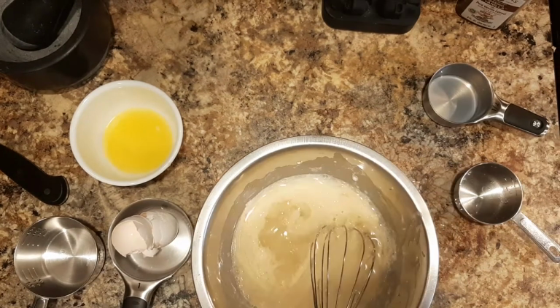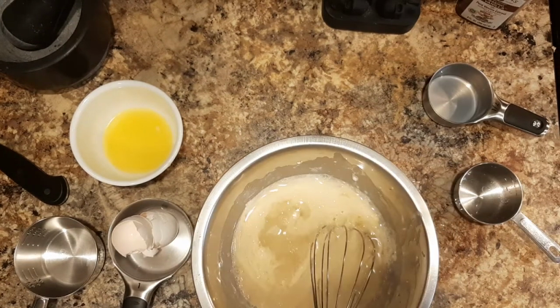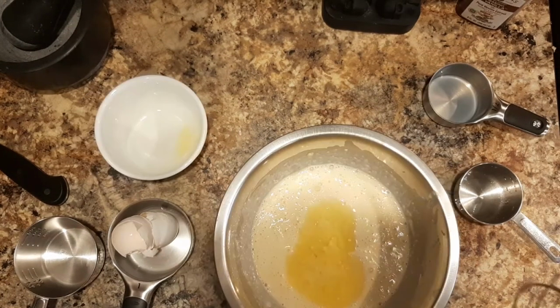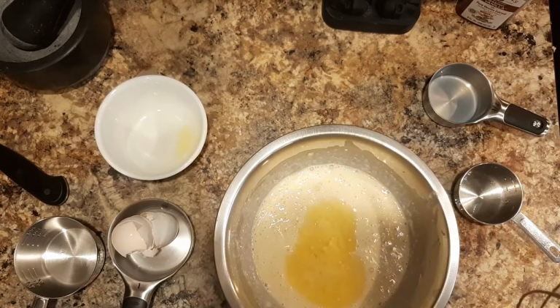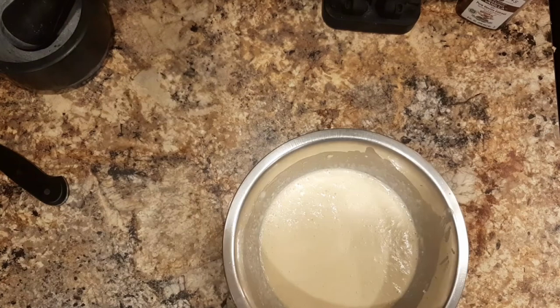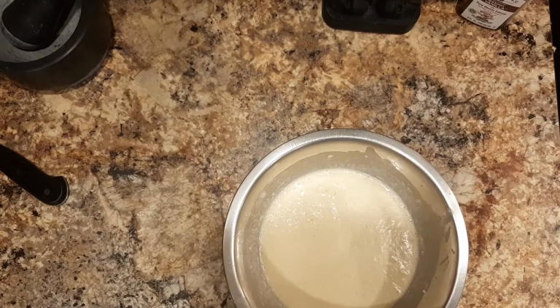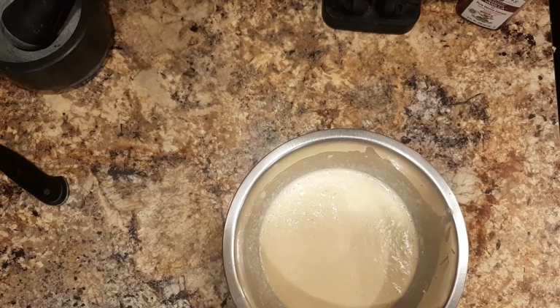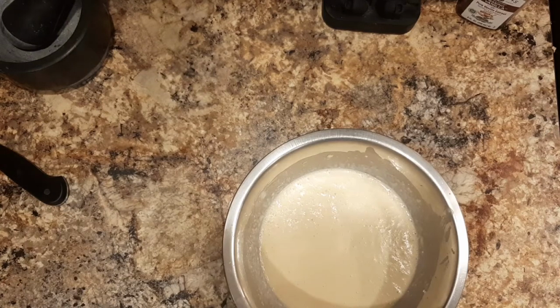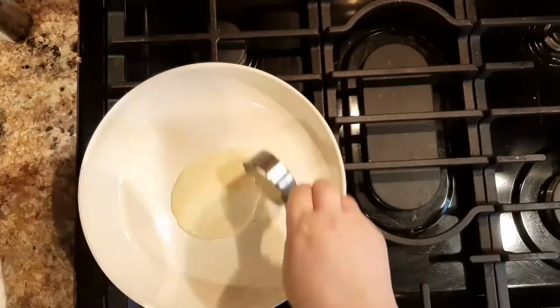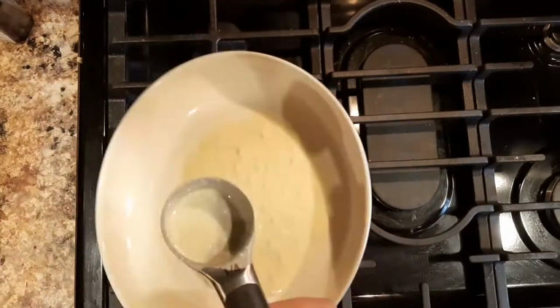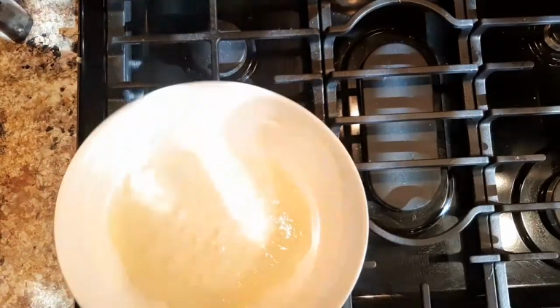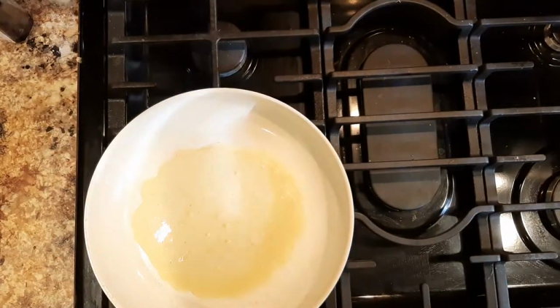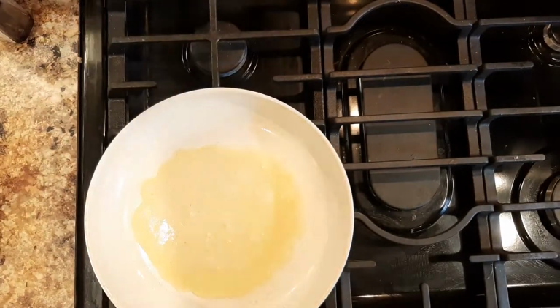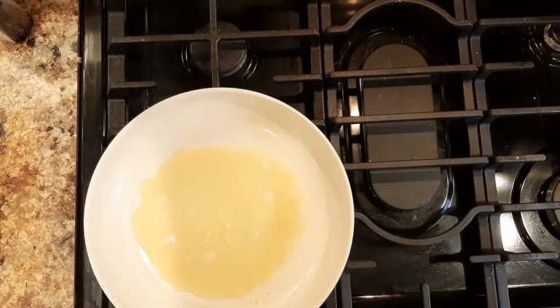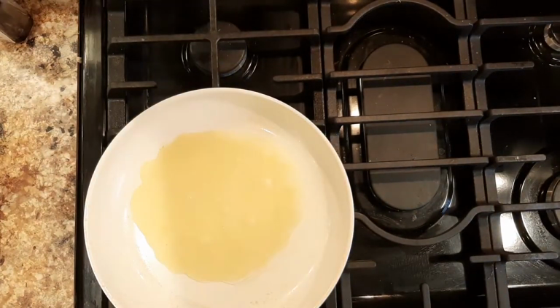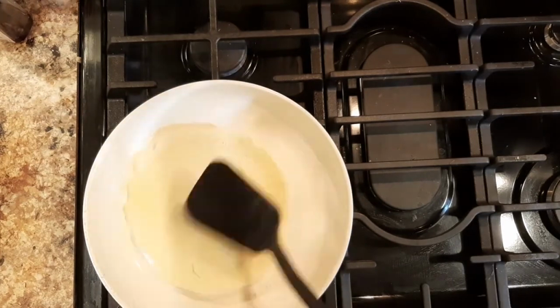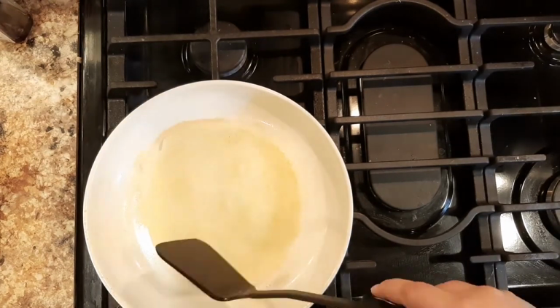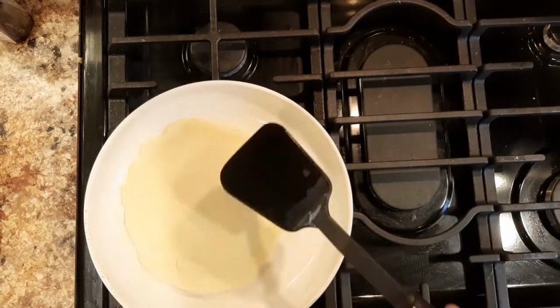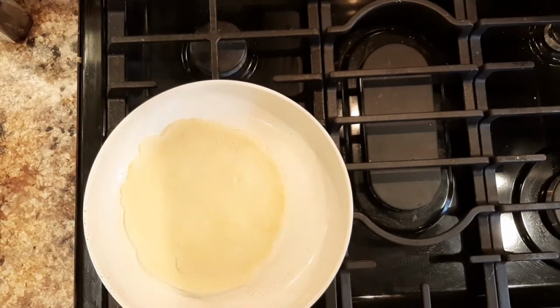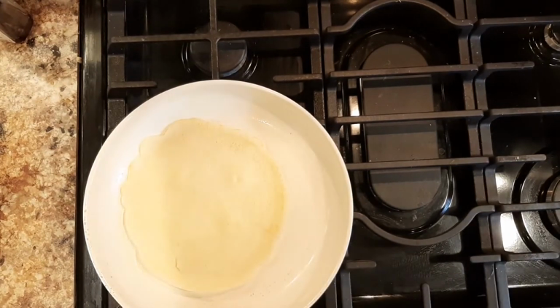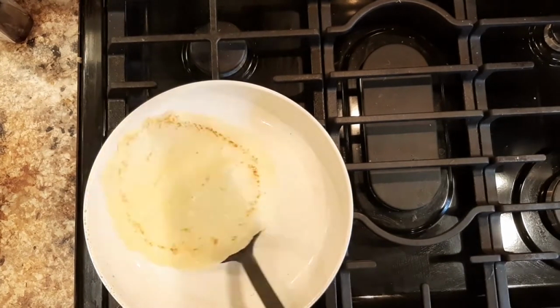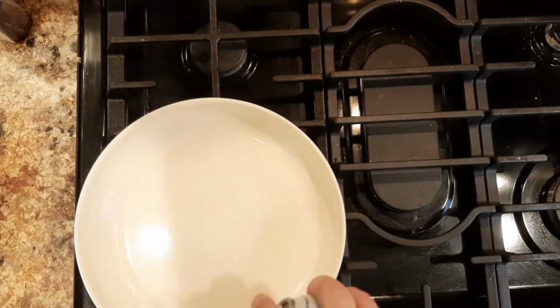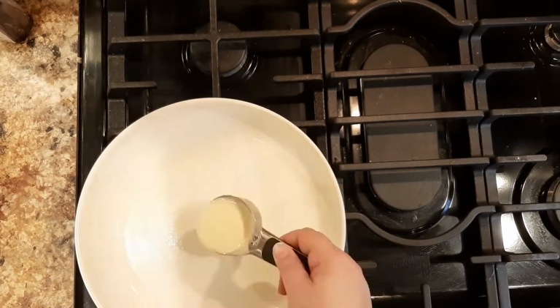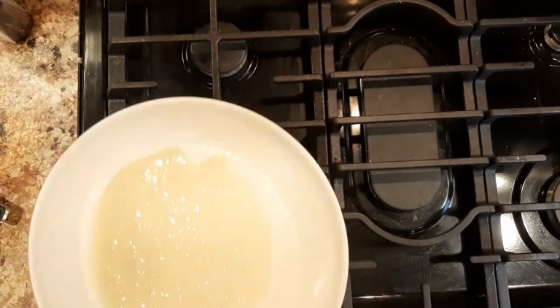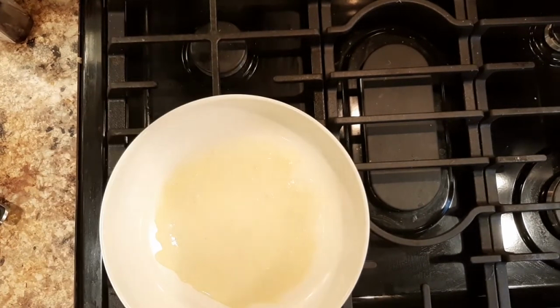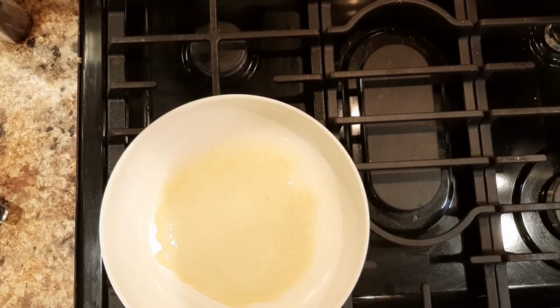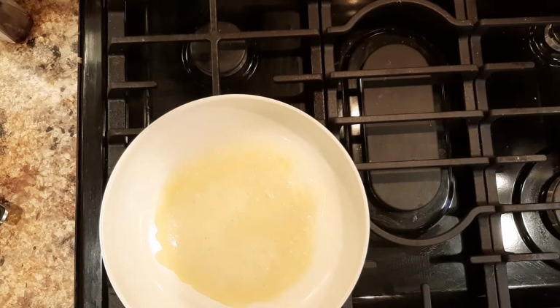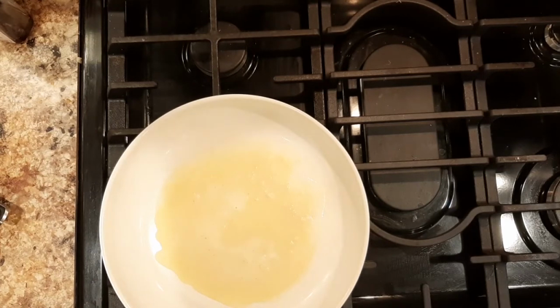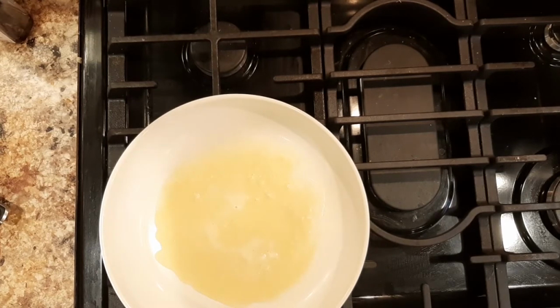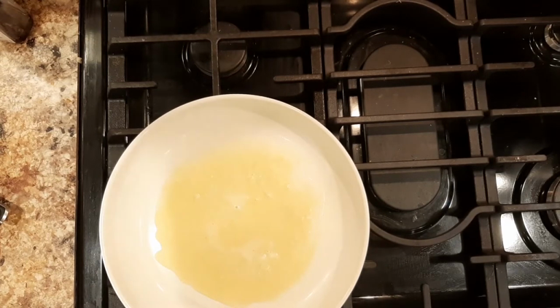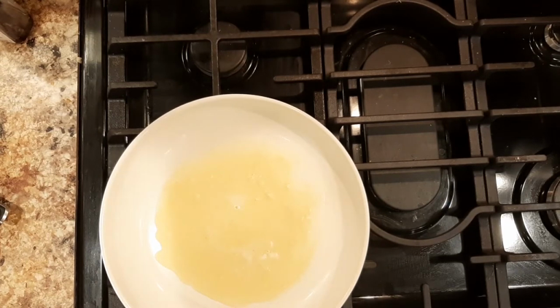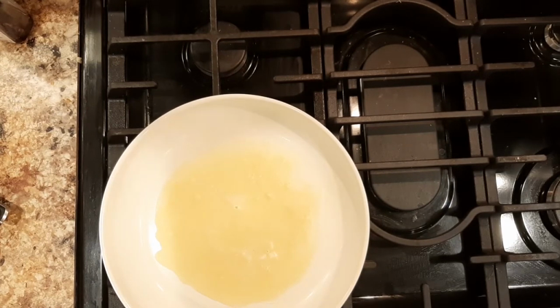...water and melted butter. We mix it and we get a batter, and we fry it in a pan with some cooking spray. Then you cook it and you flip it.